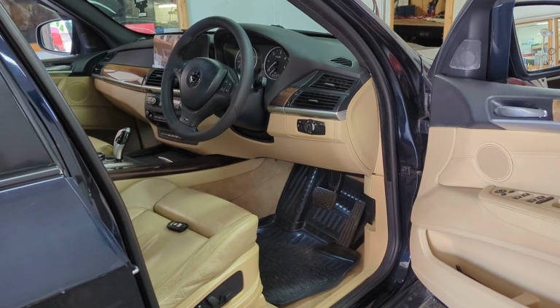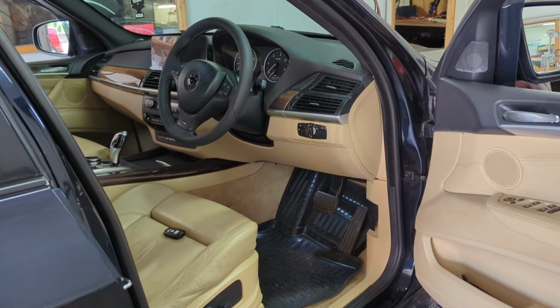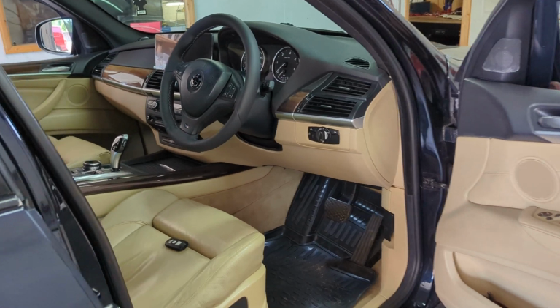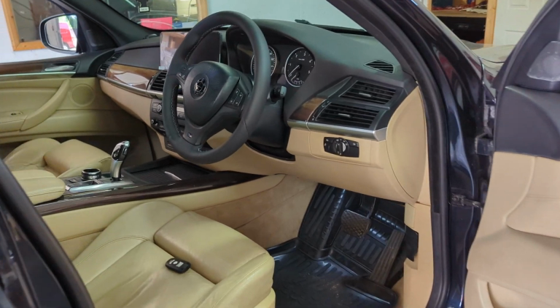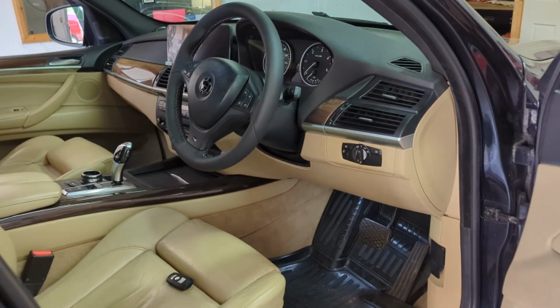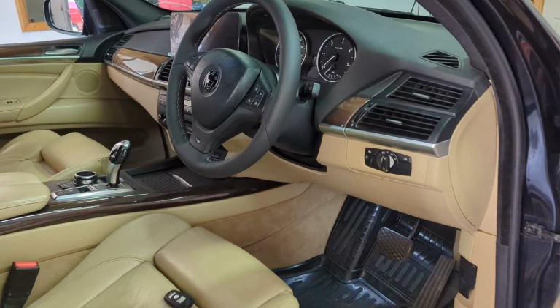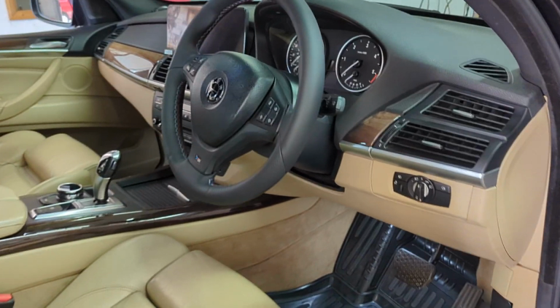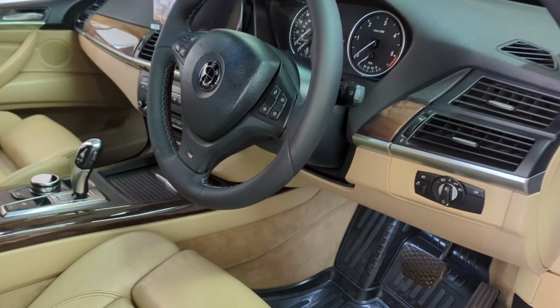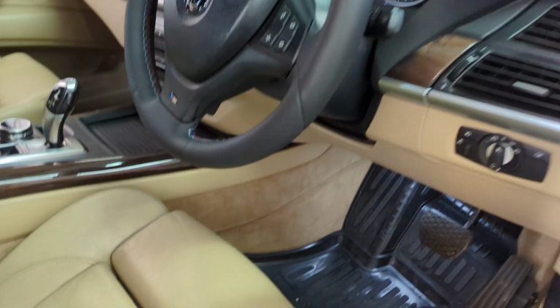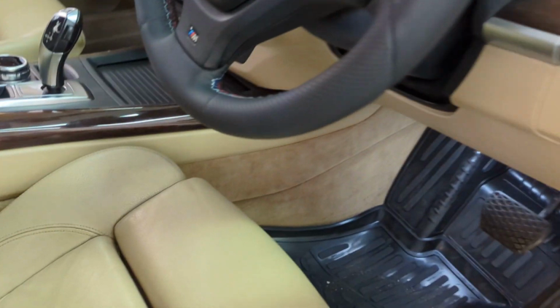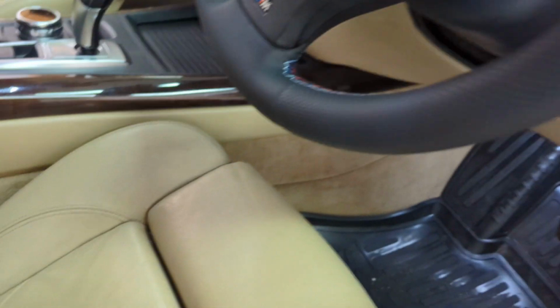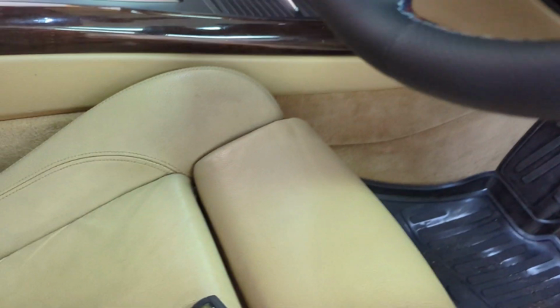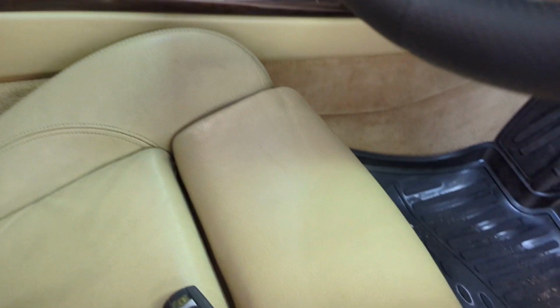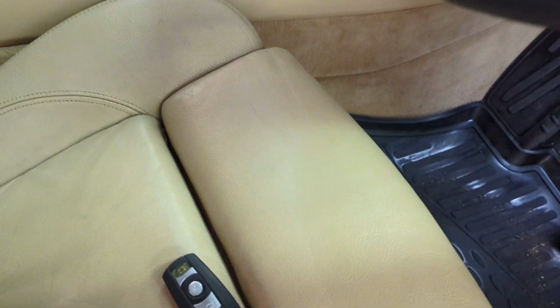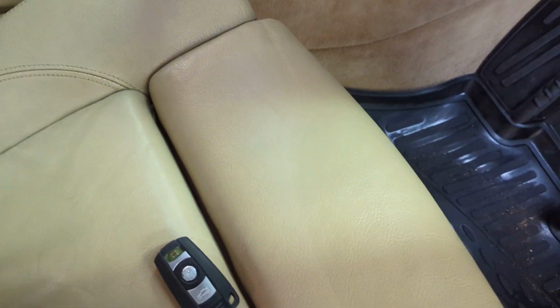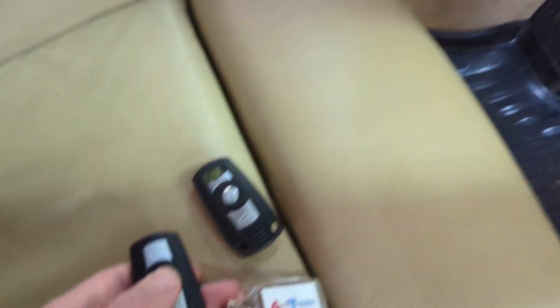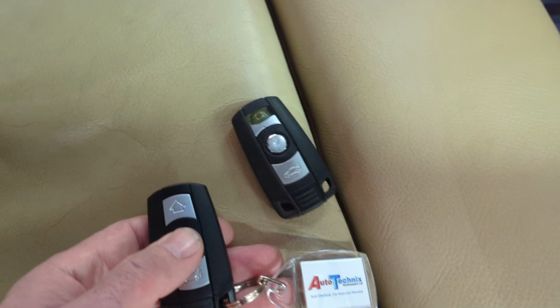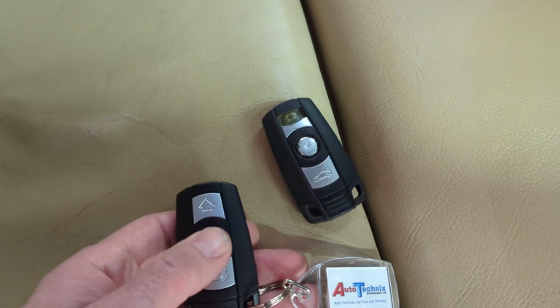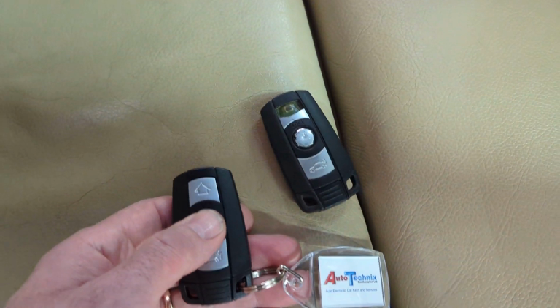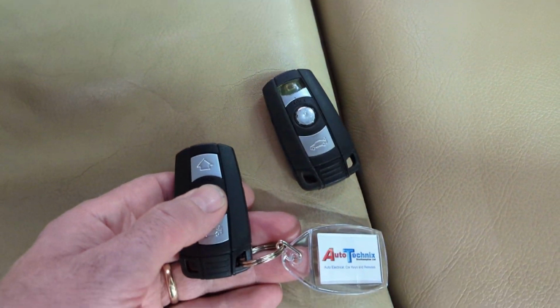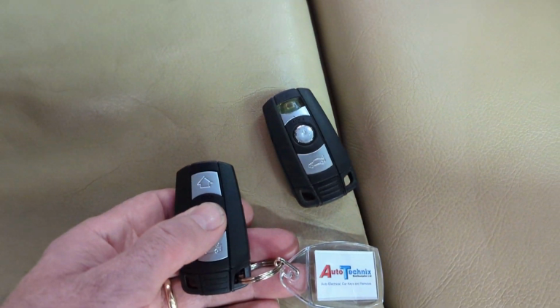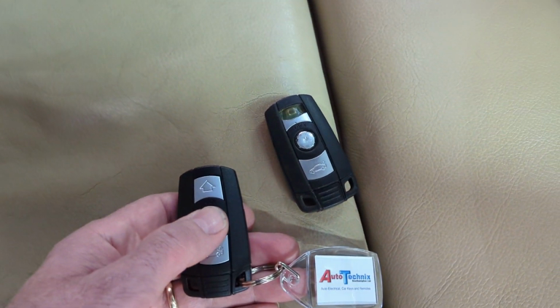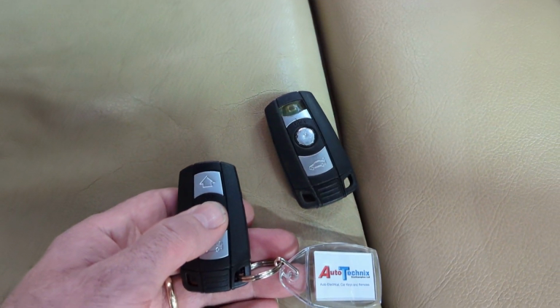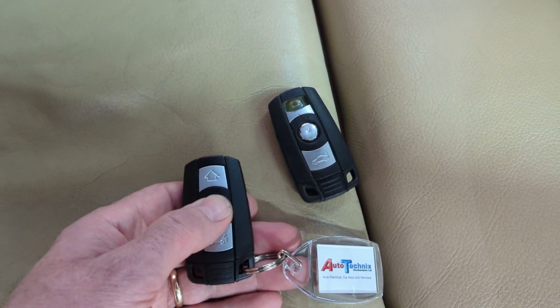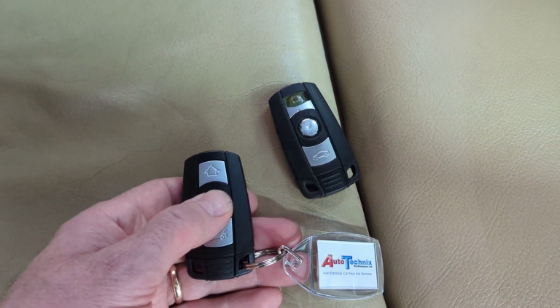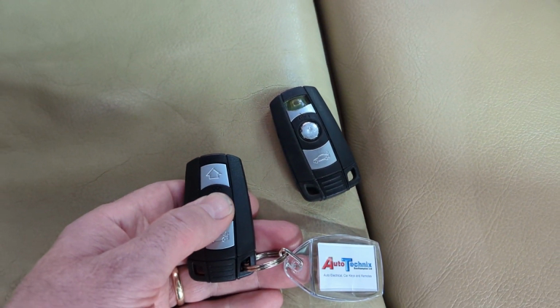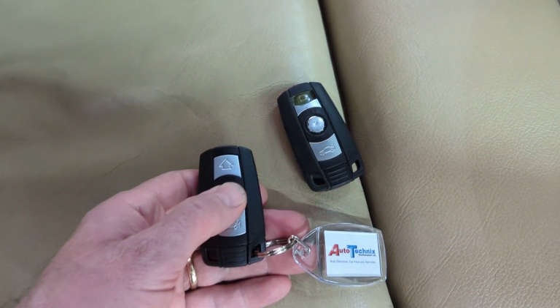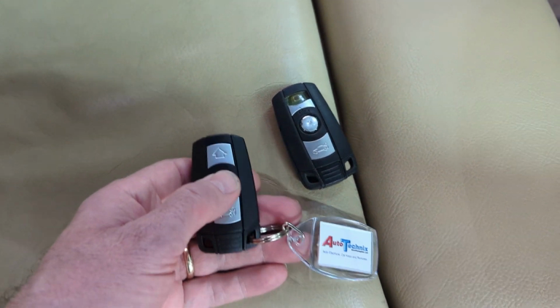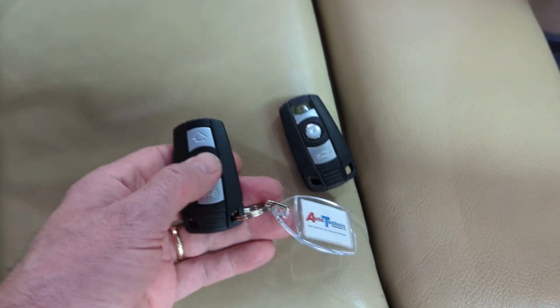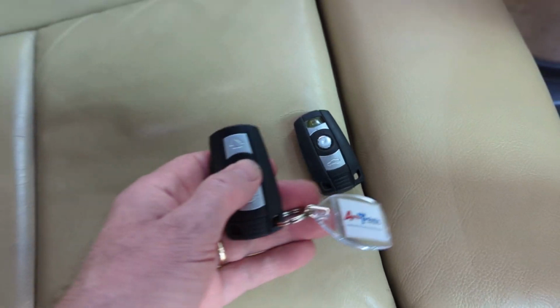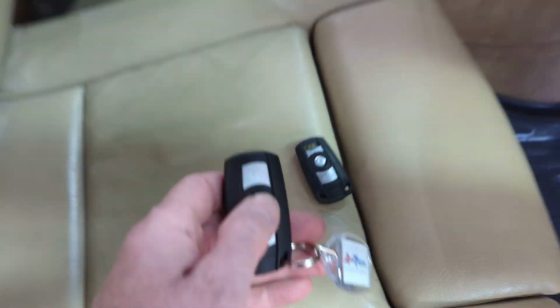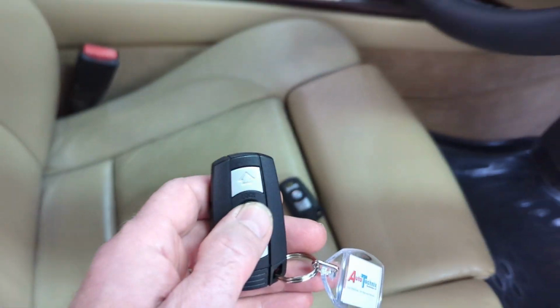Another spare key job. All BMW X5. Old key not working, in for a new key.